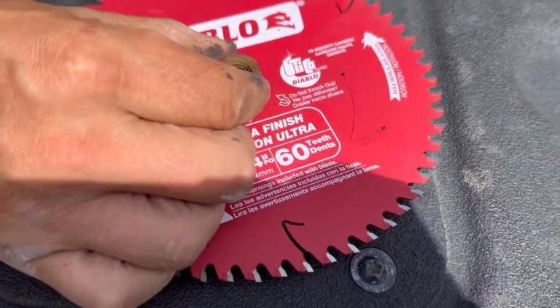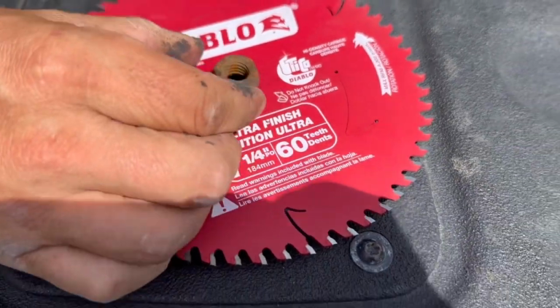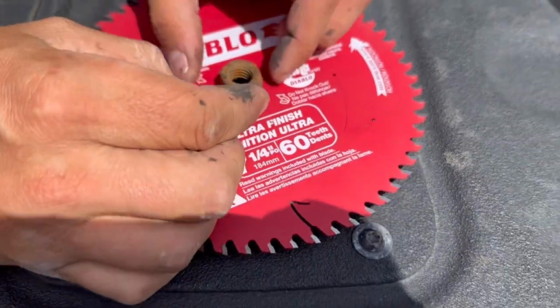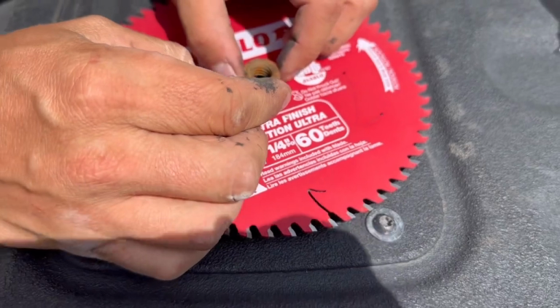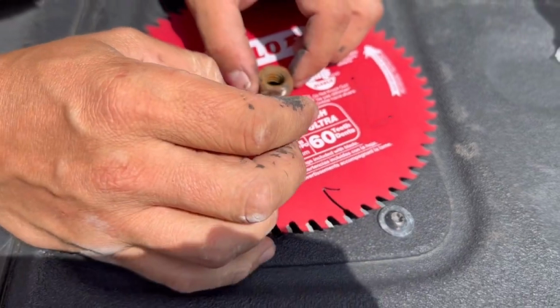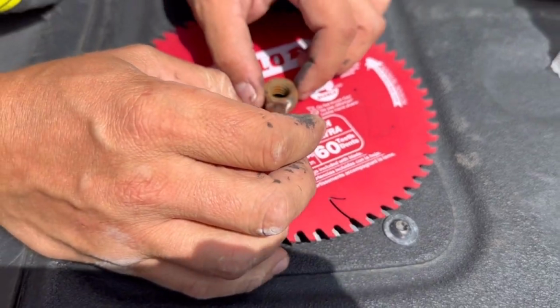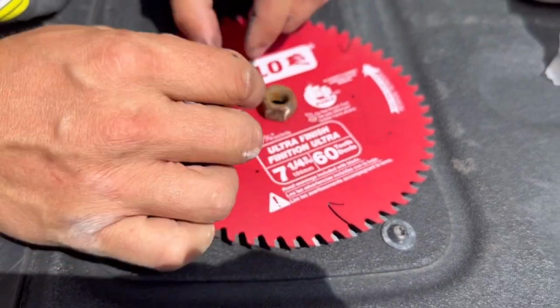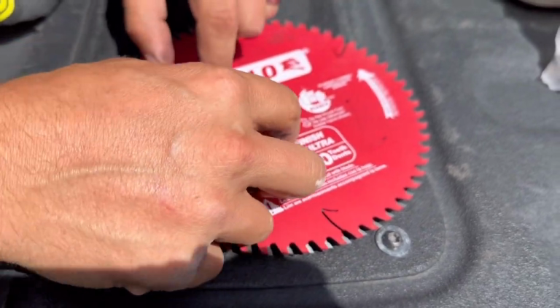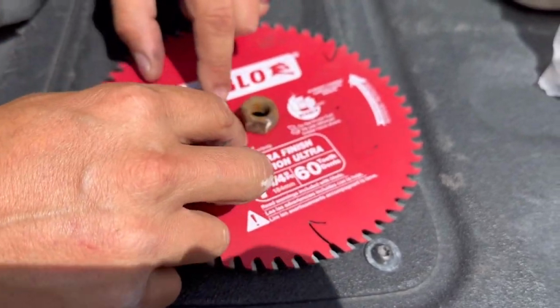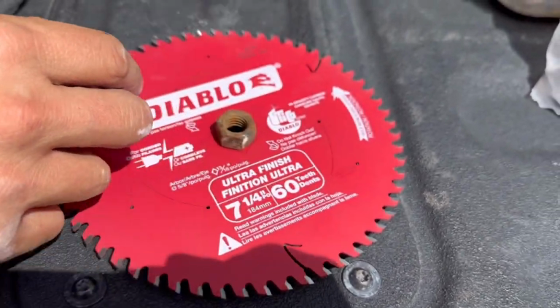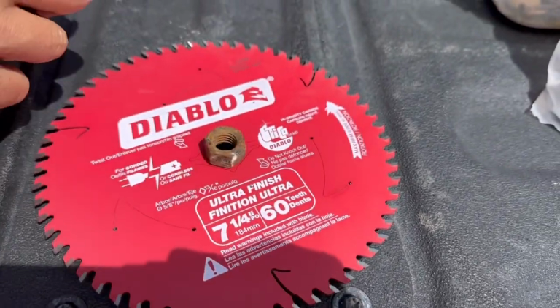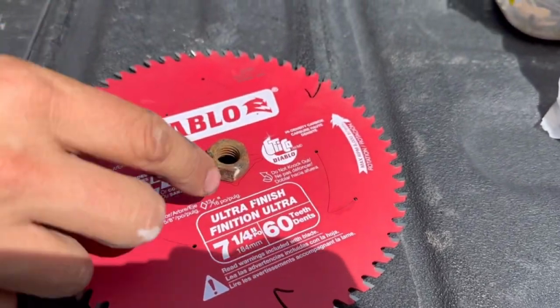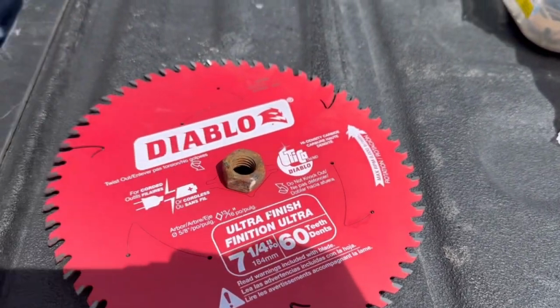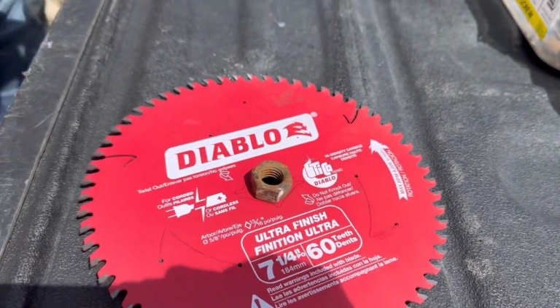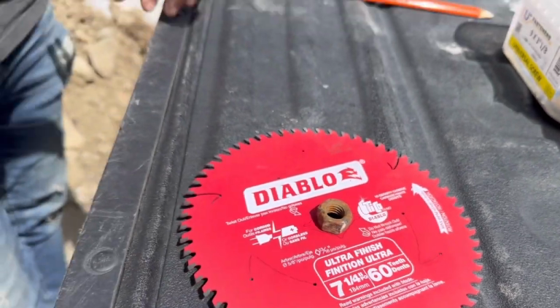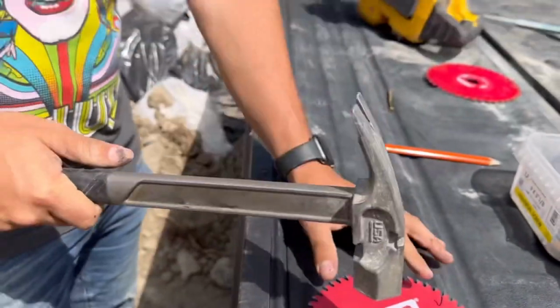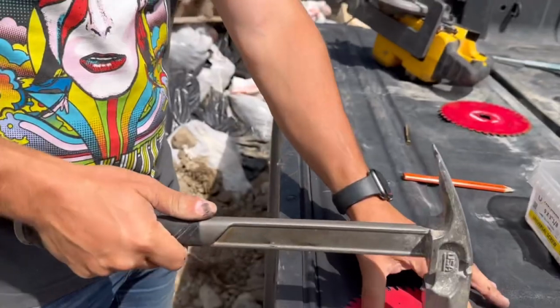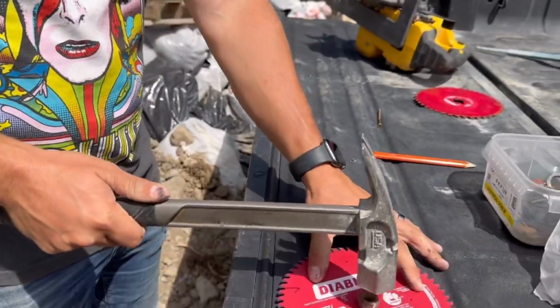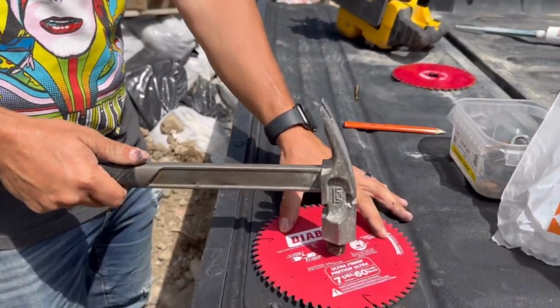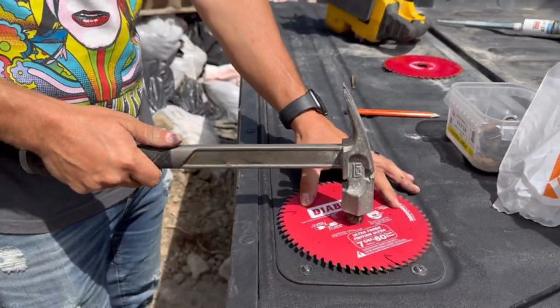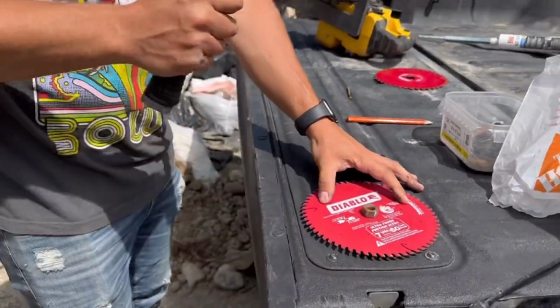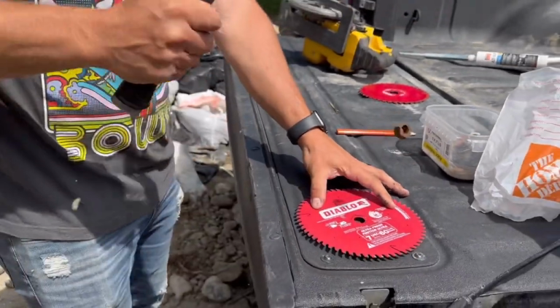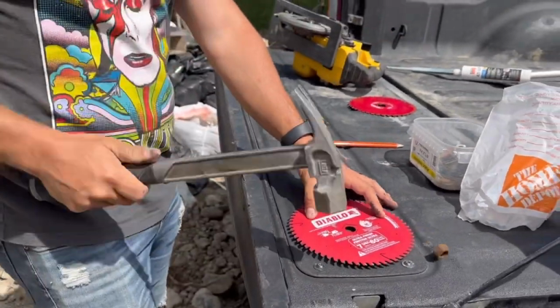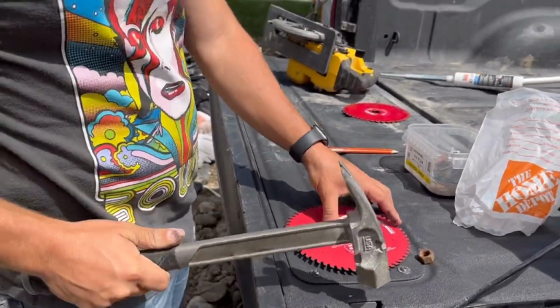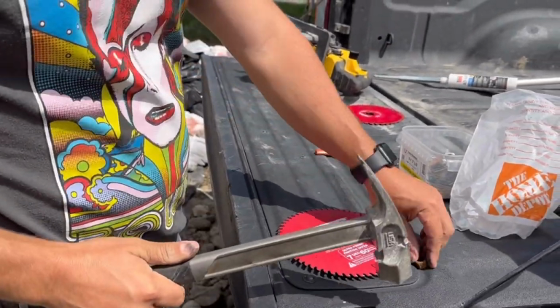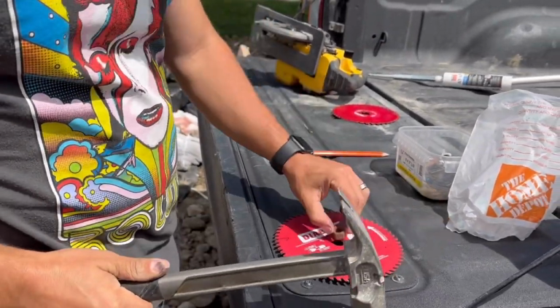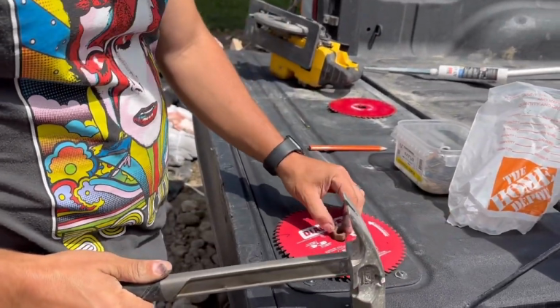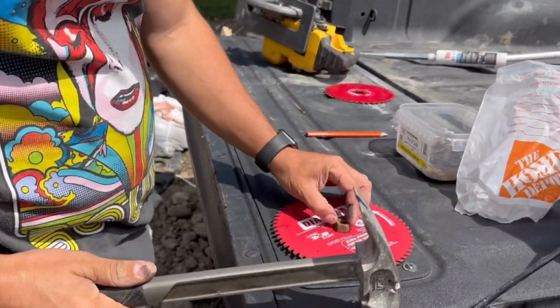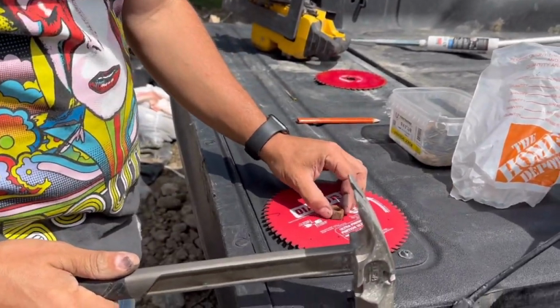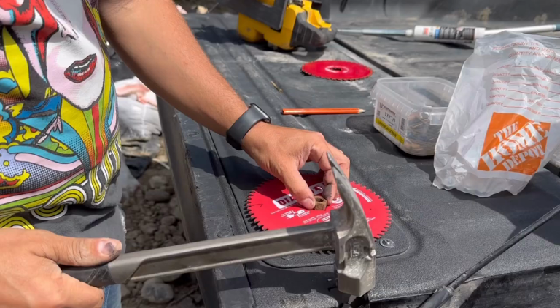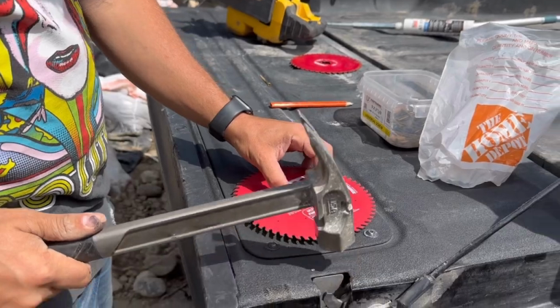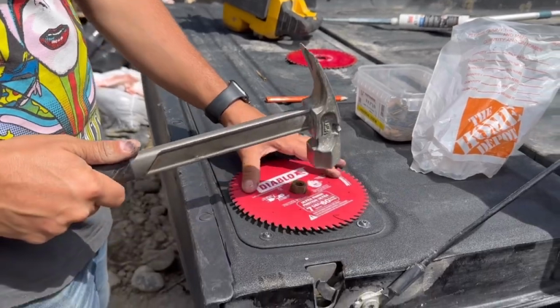Just grab a half-inch bolt or nut, make it contour to fit the lines, put it on a raised surface and give it a smack. Ready? It's the easiest way to do it without damaging the blade.